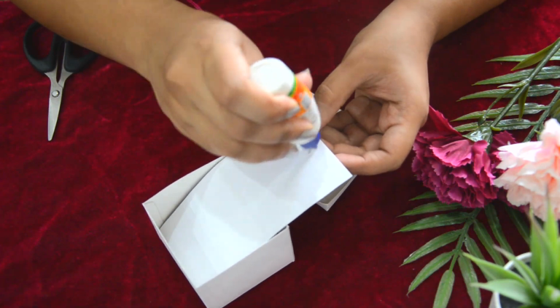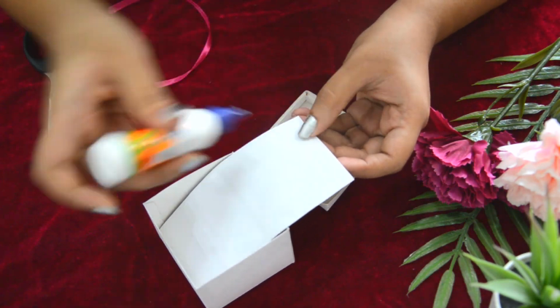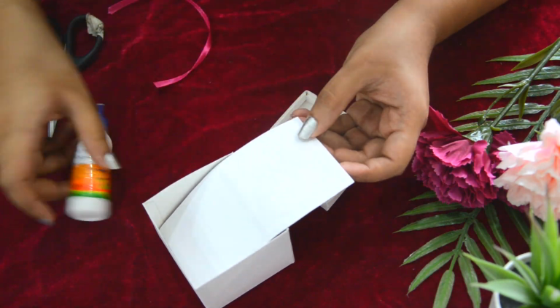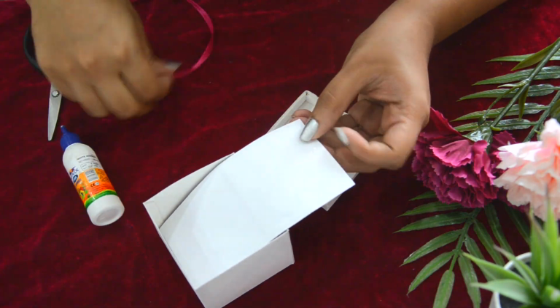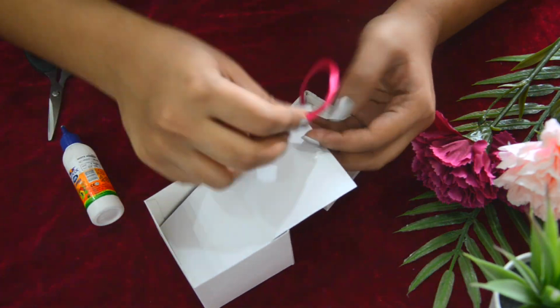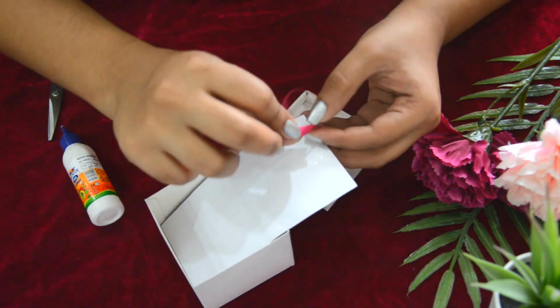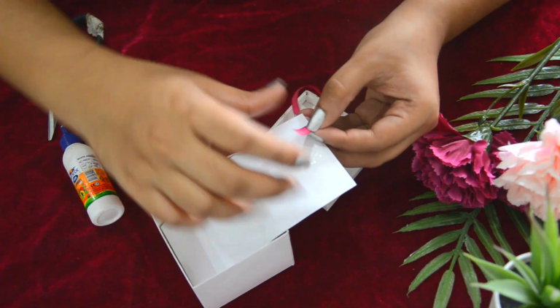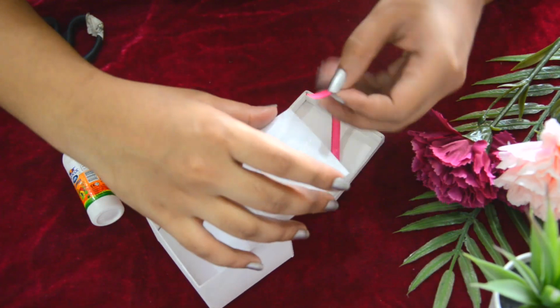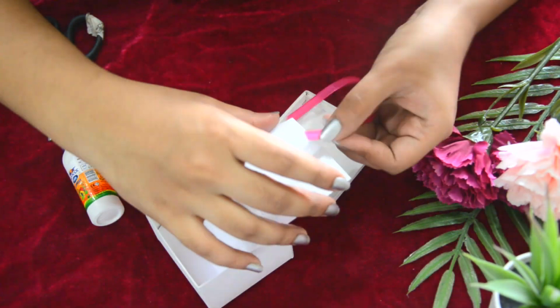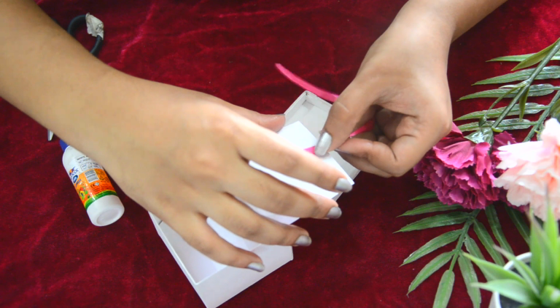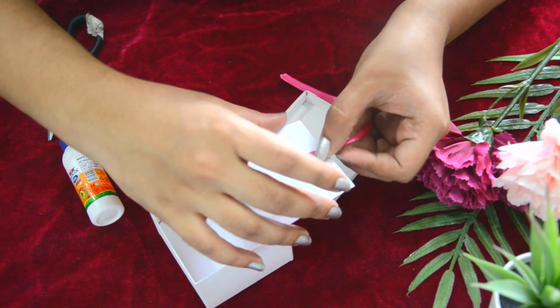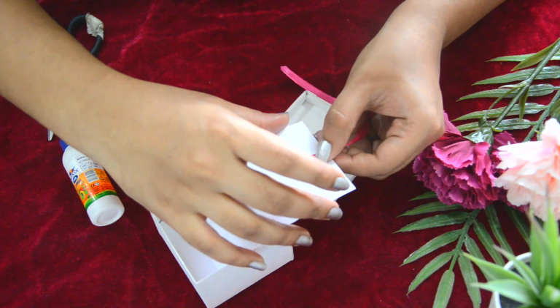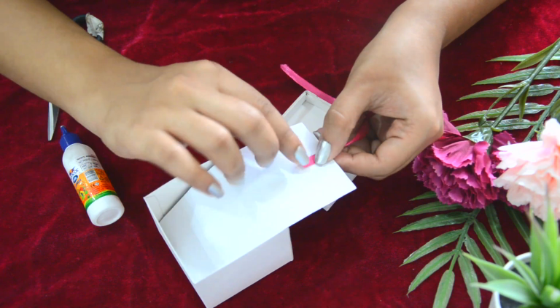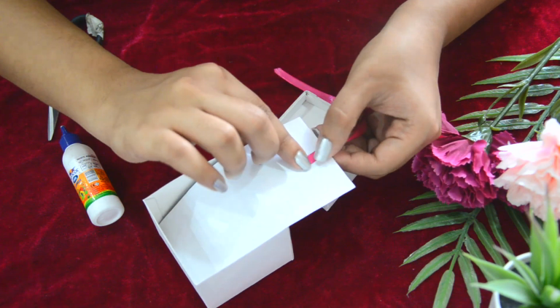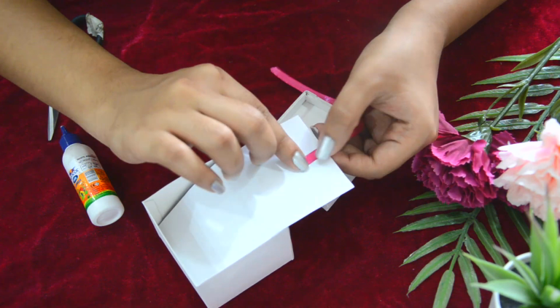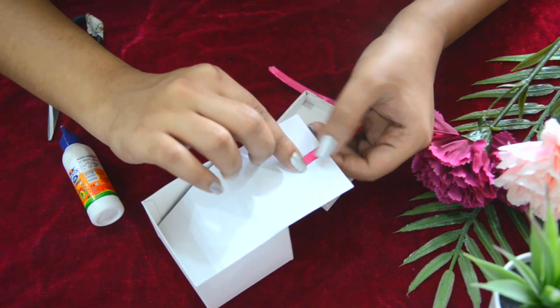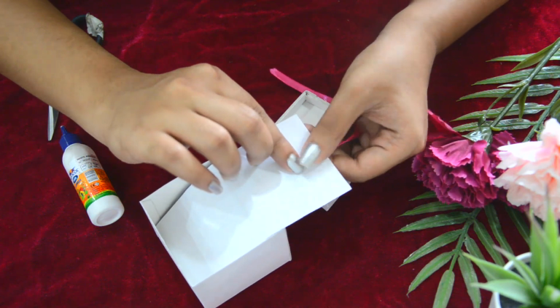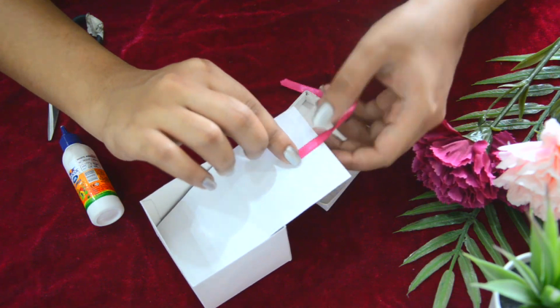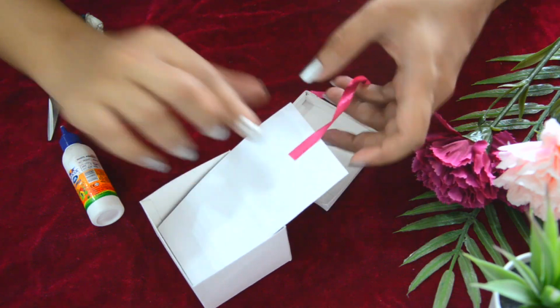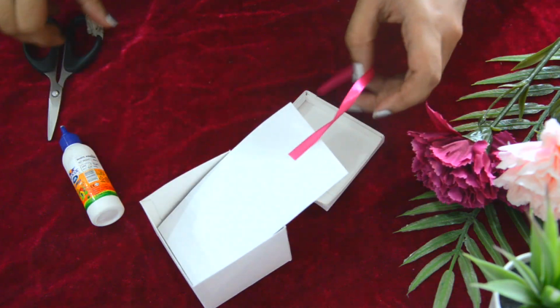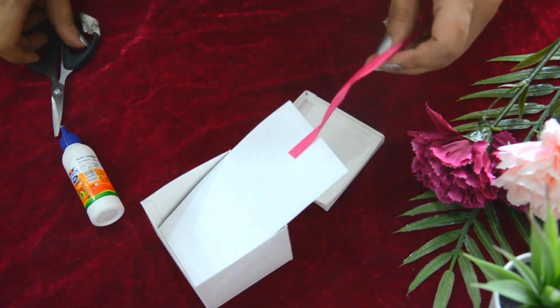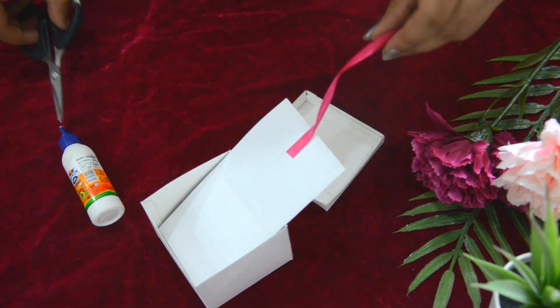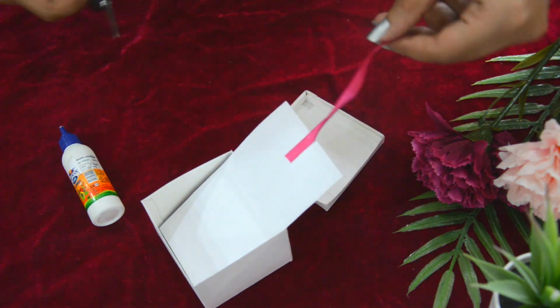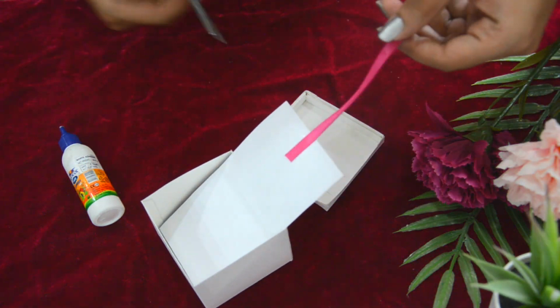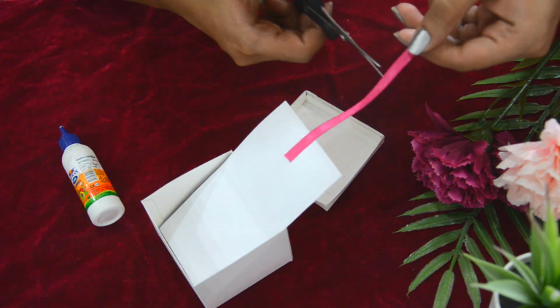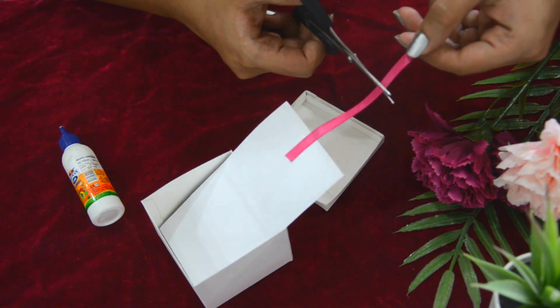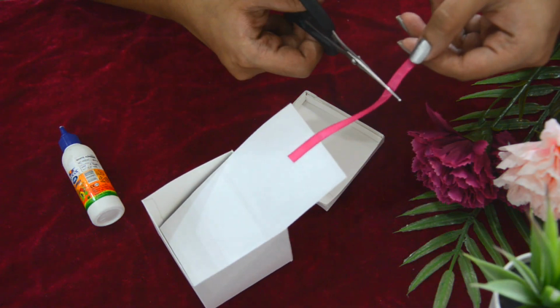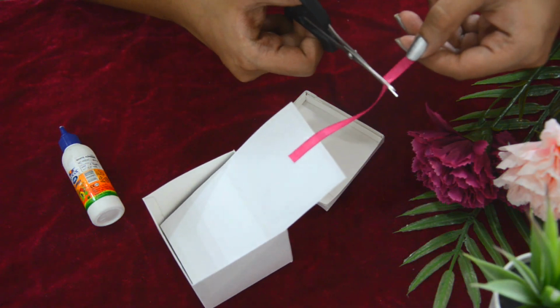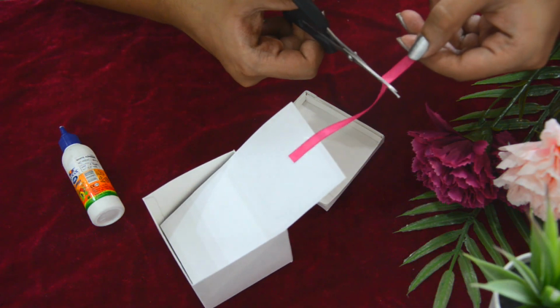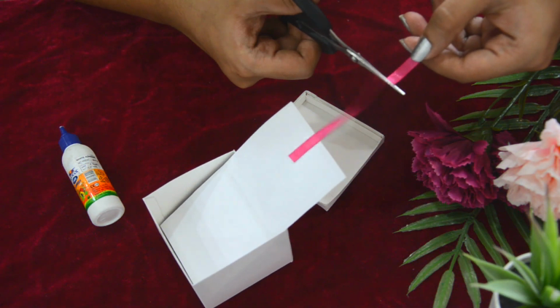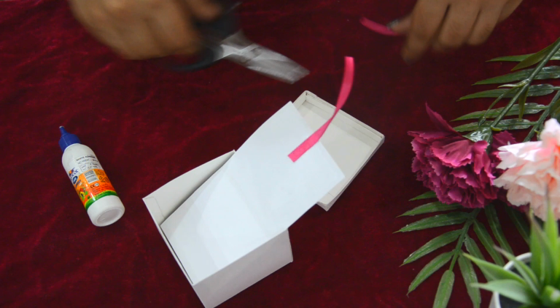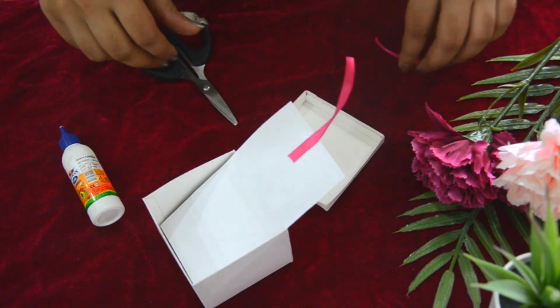Take a satin ribbon and attach one end to the picture and the lid, and attach the other end to the box using glue.